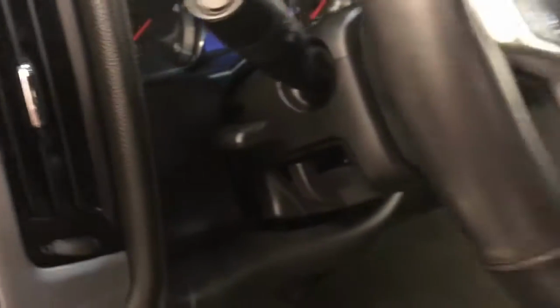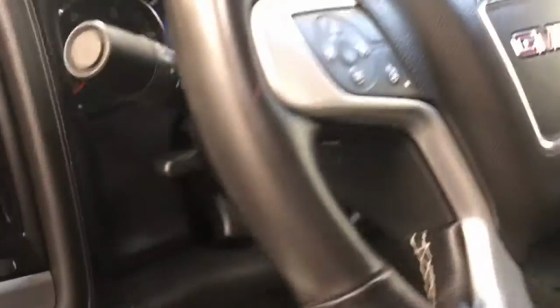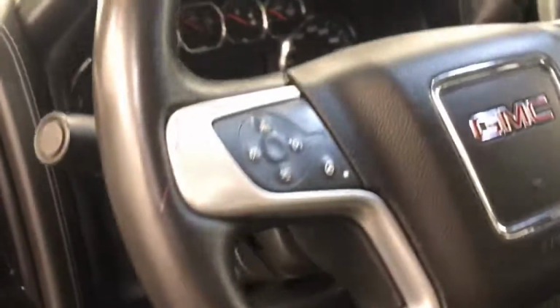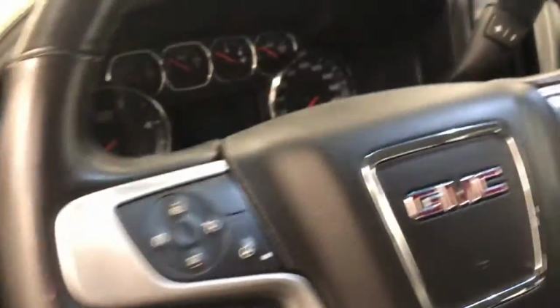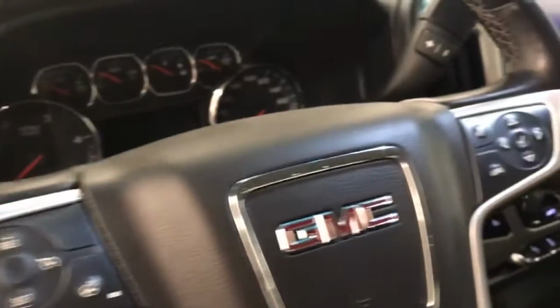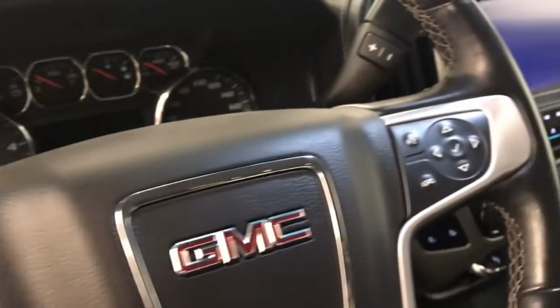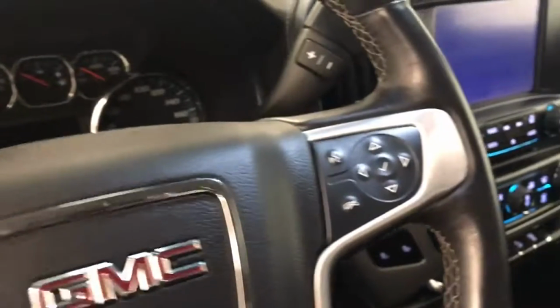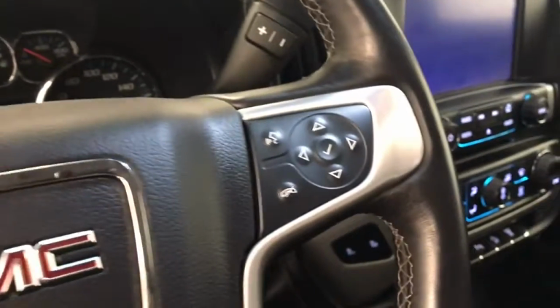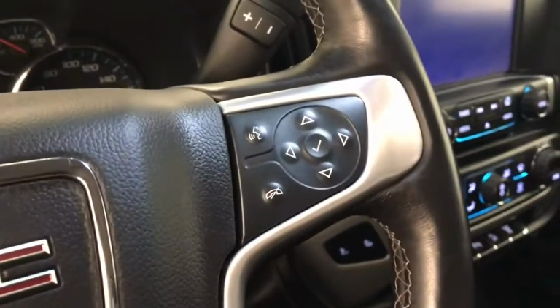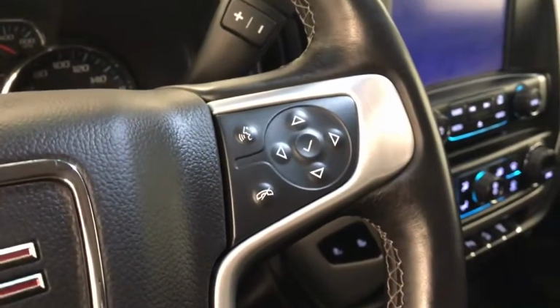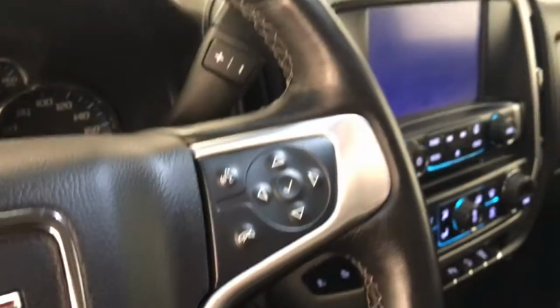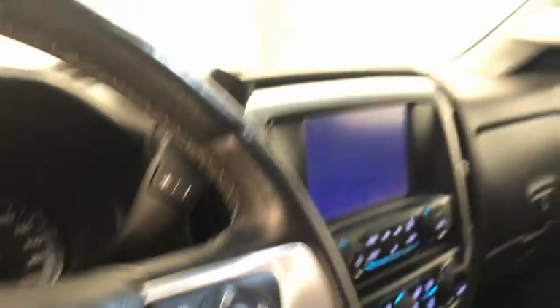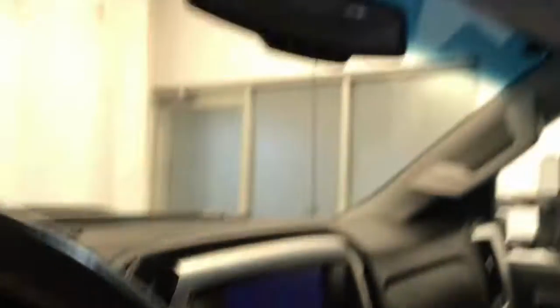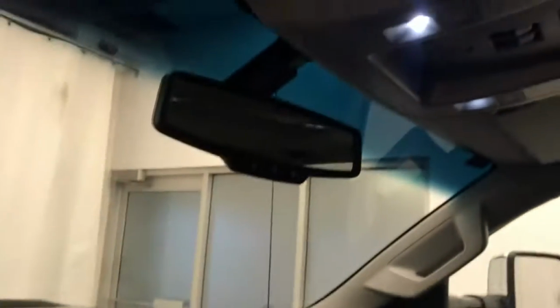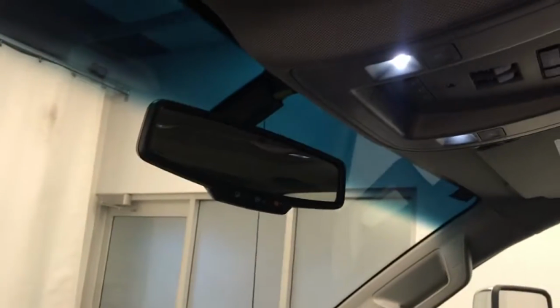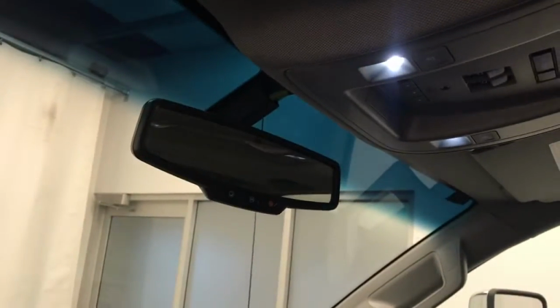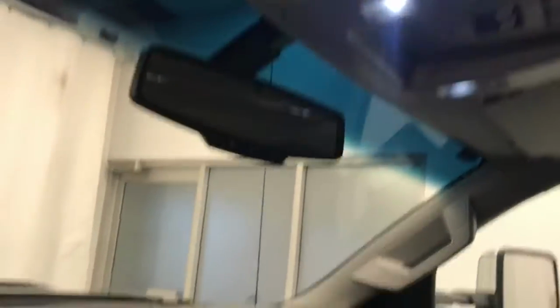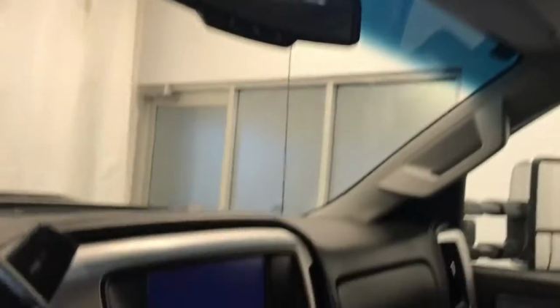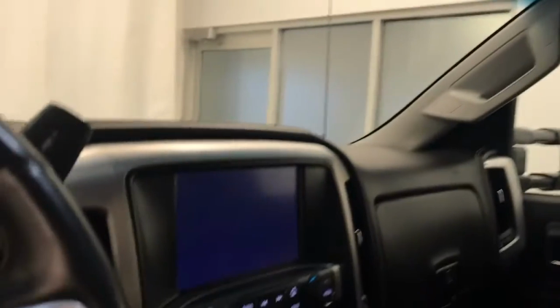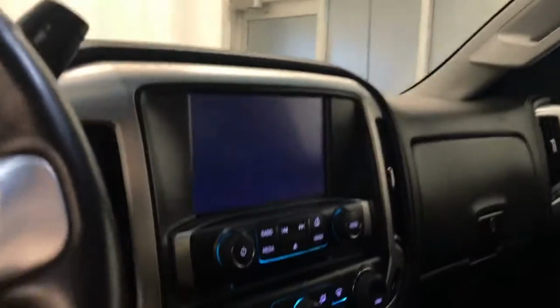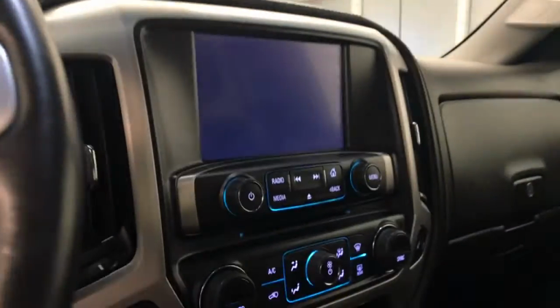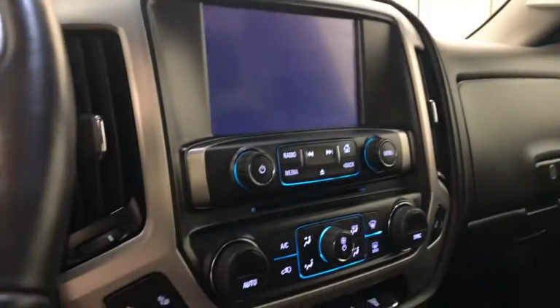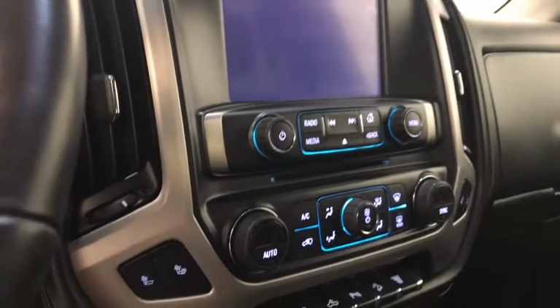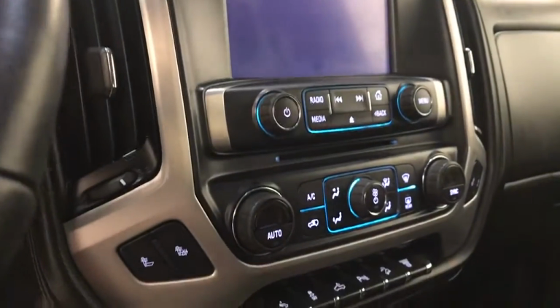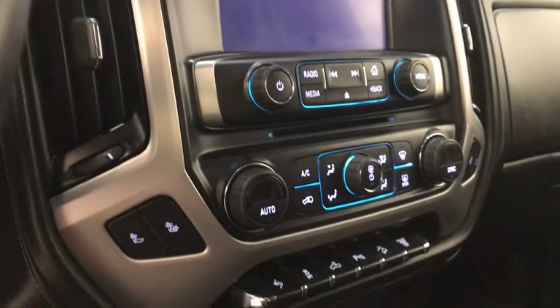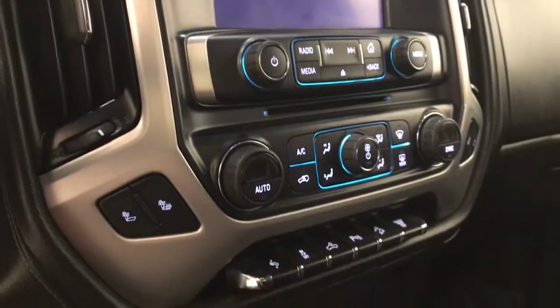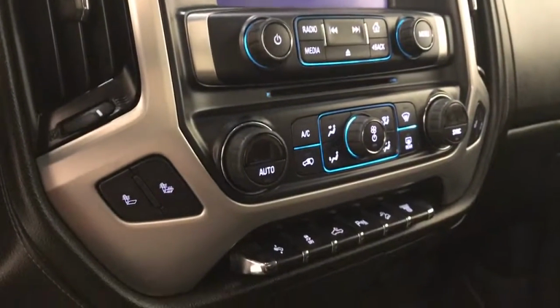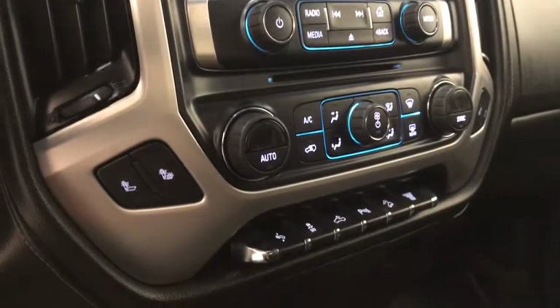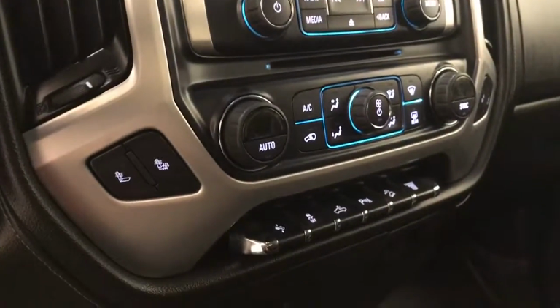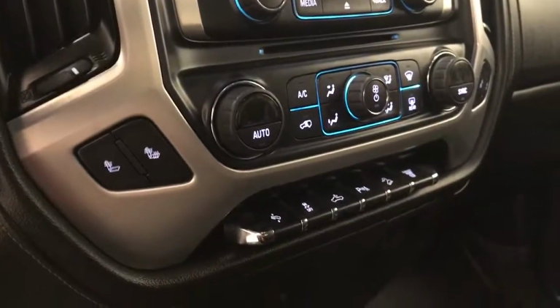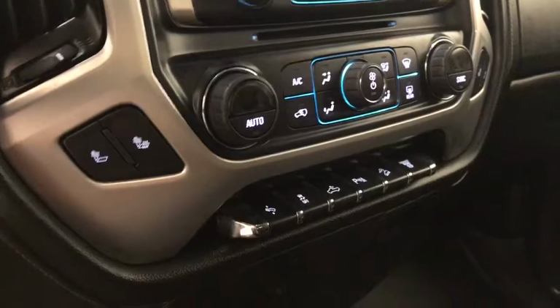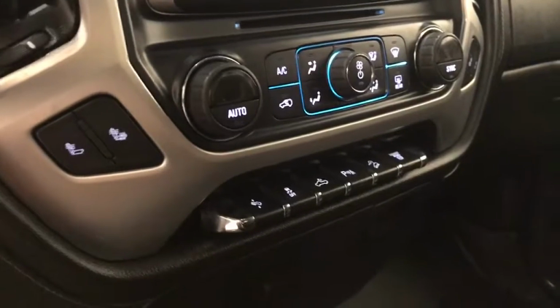Tilt and telescopic steering wheel, cruise control, heated steering wheel, hands-free communication and audio controls, OnStar with garage door opener, sunroof controls, CD AM FM radio with auxiliary, climate control with AC, and heated seats.